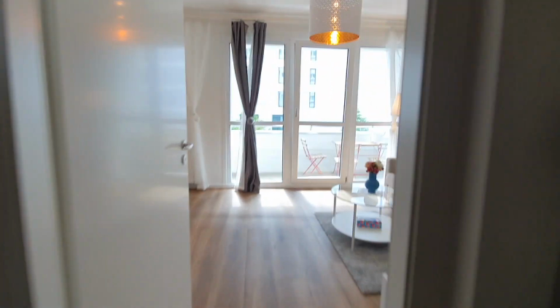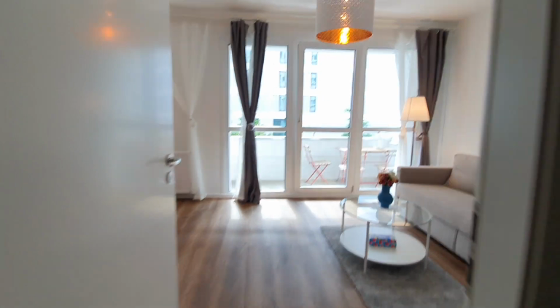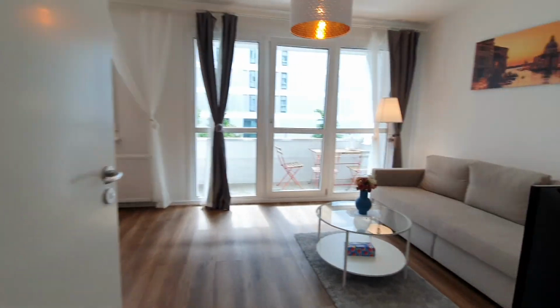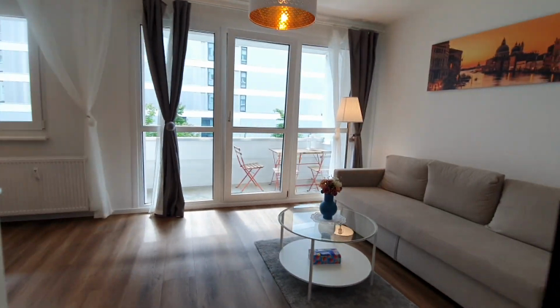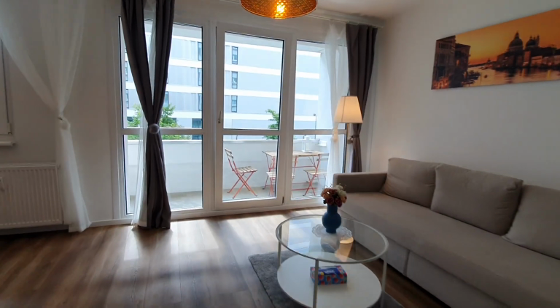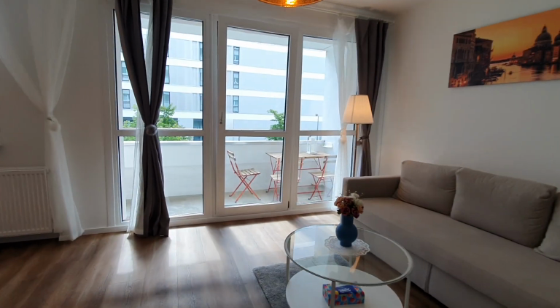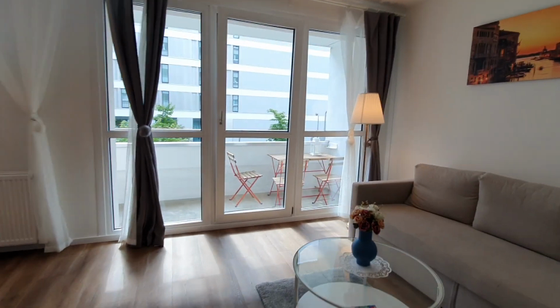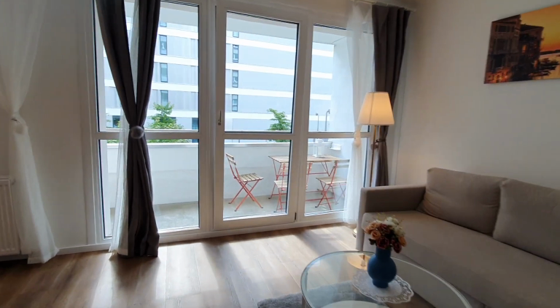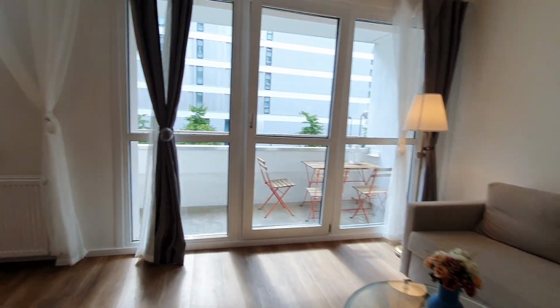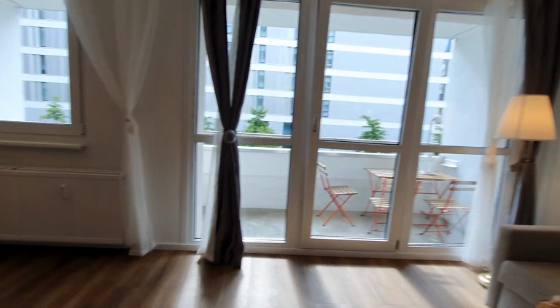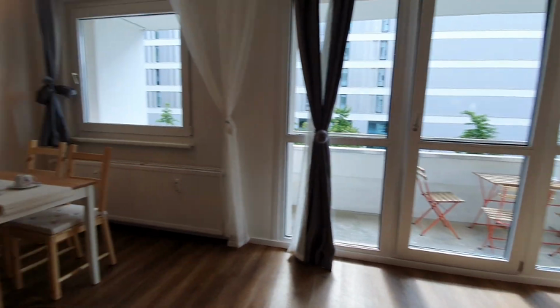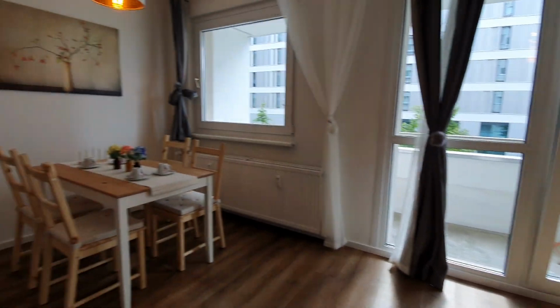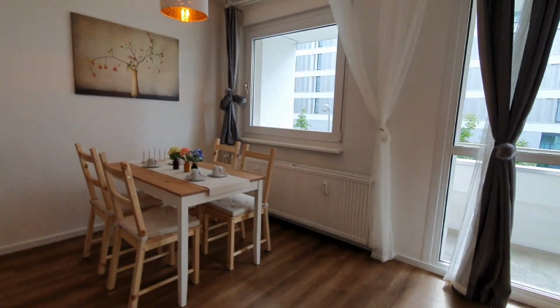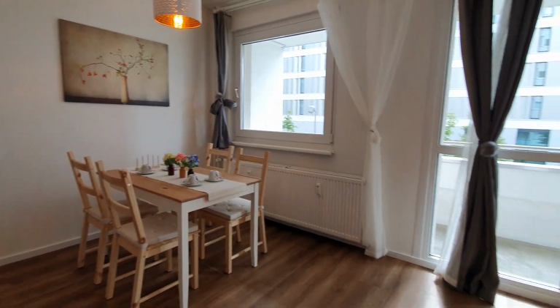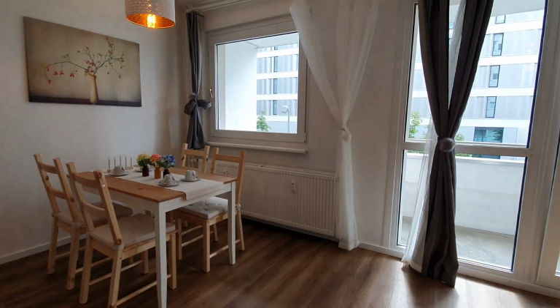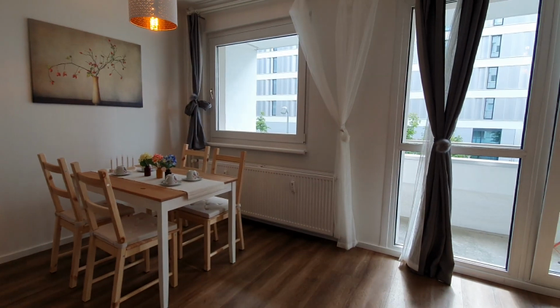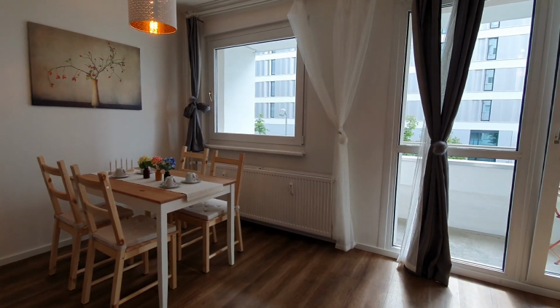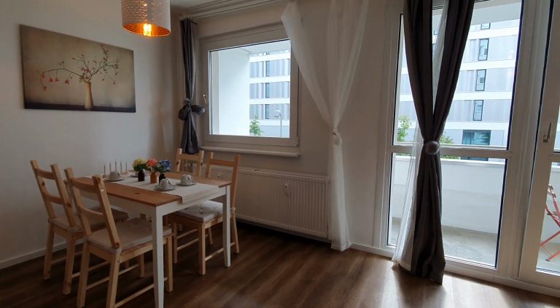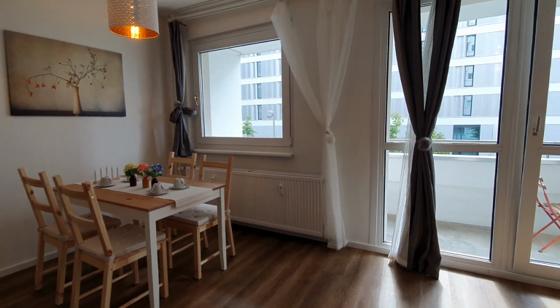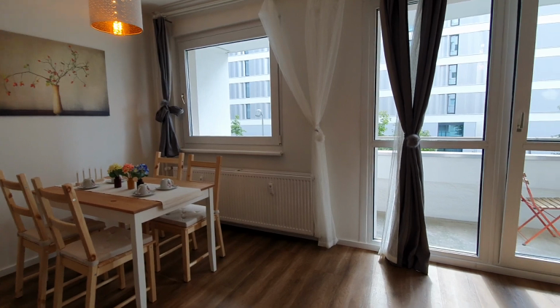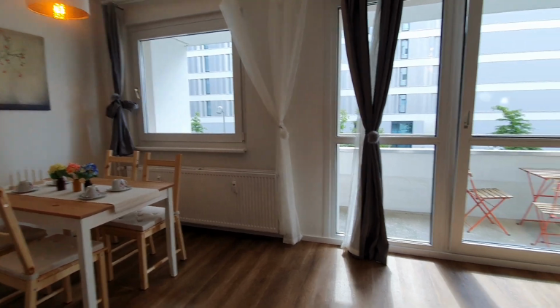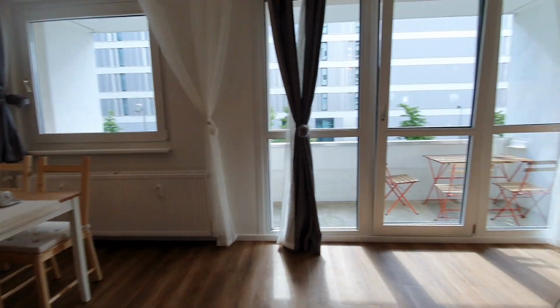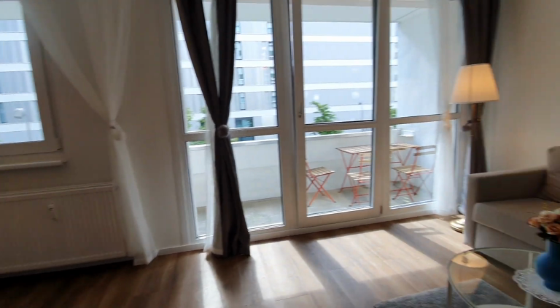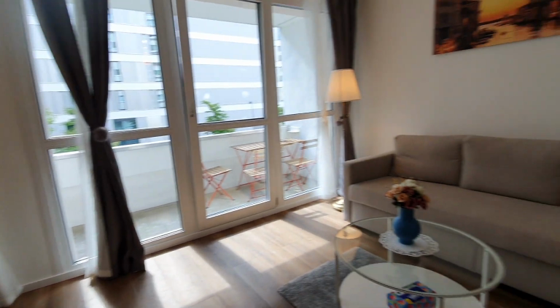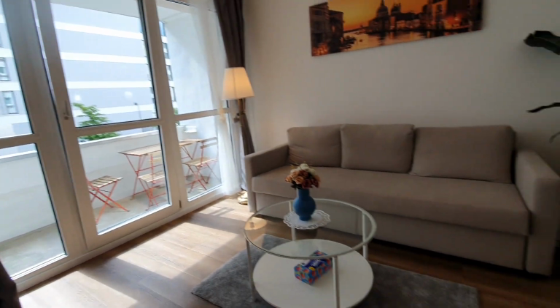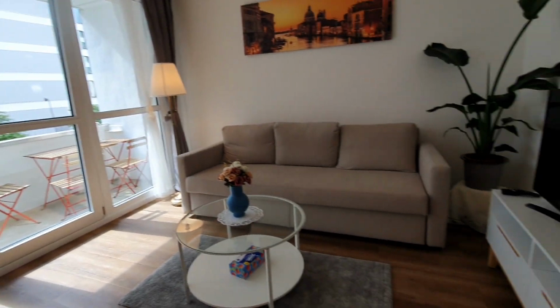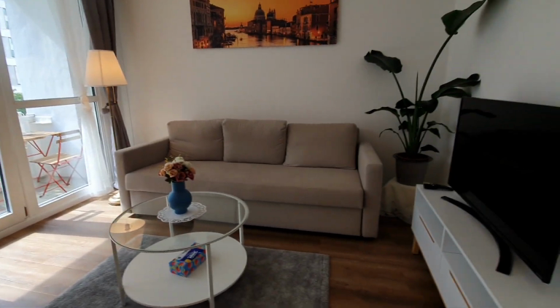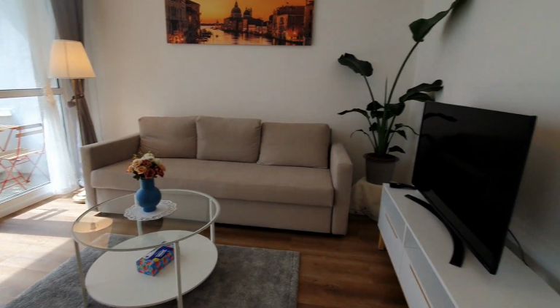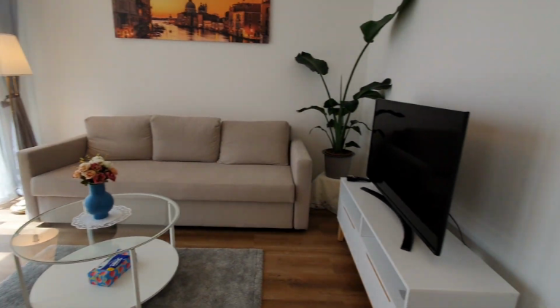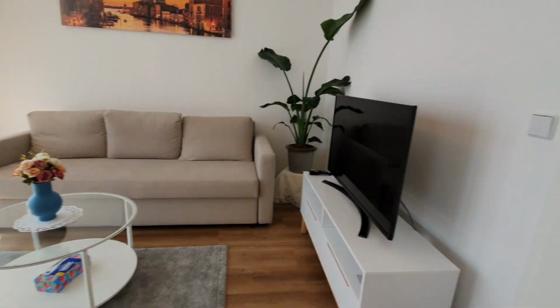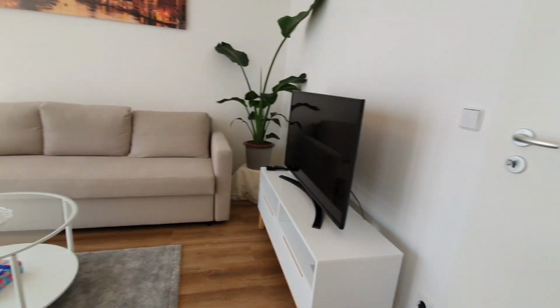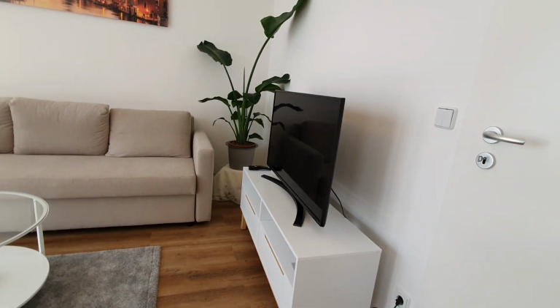This is the living room. Here you have a cozy sofa with the TV.